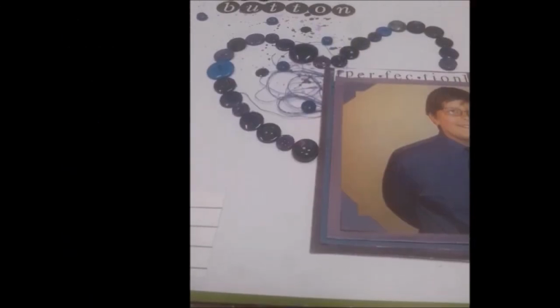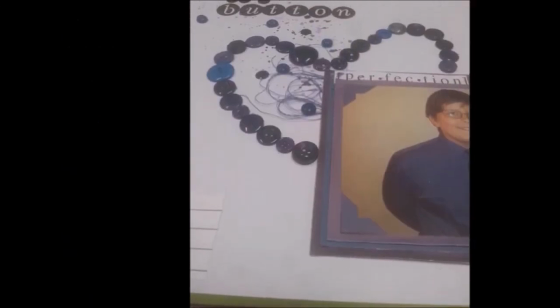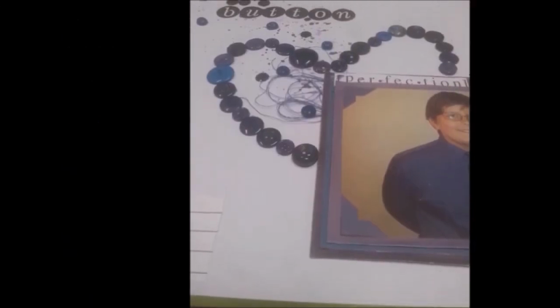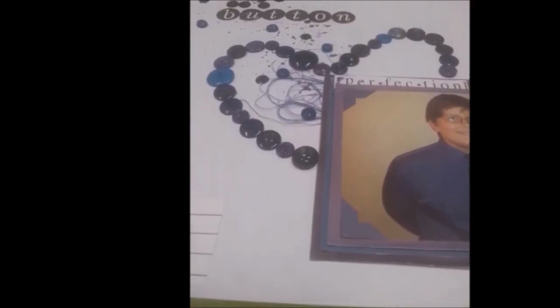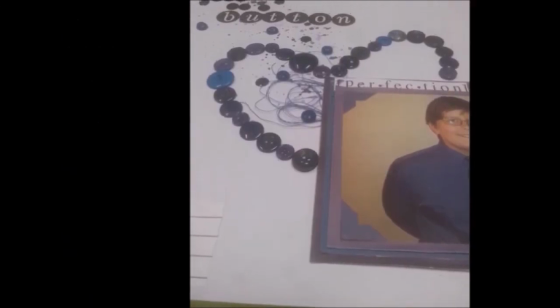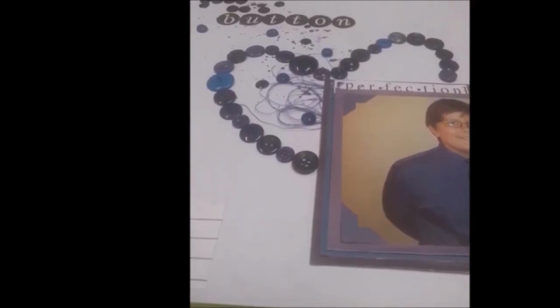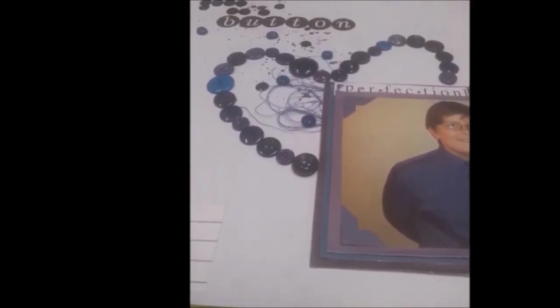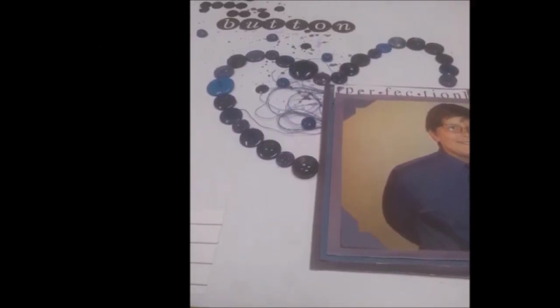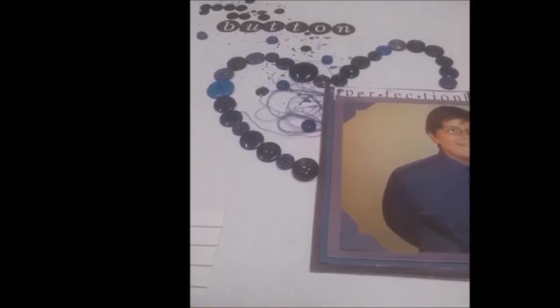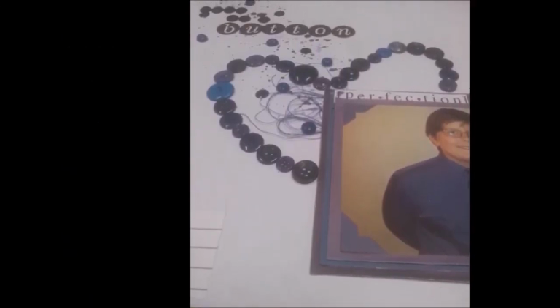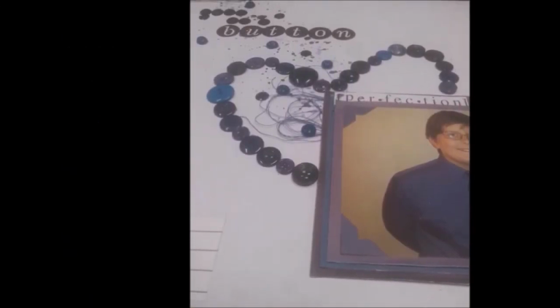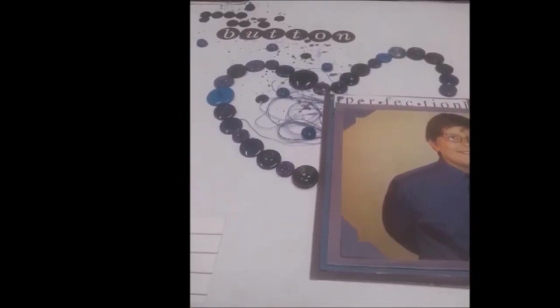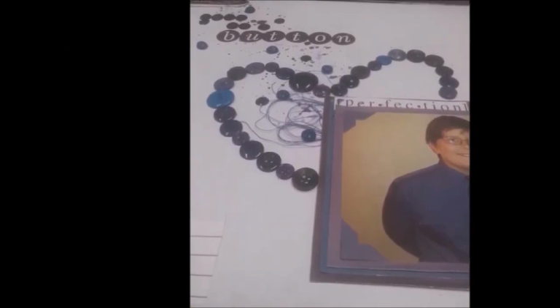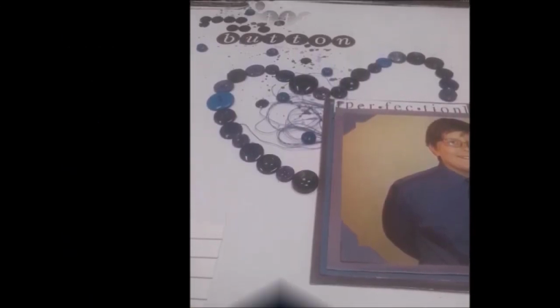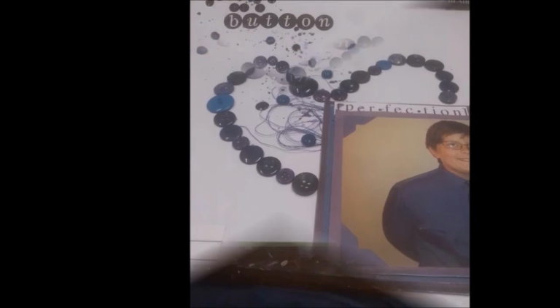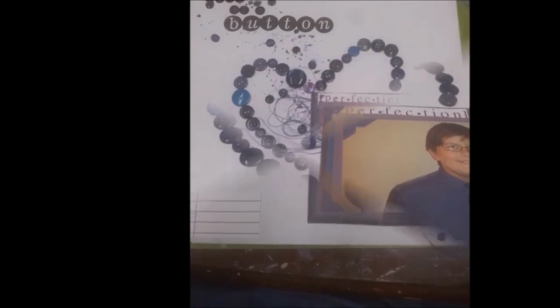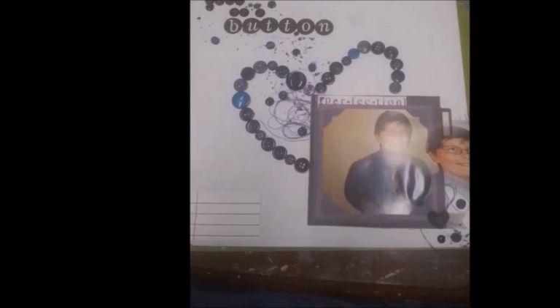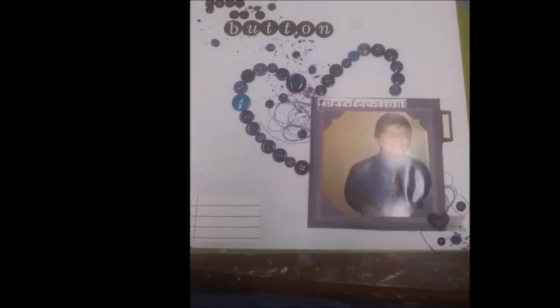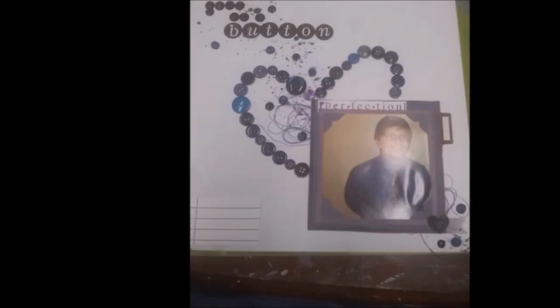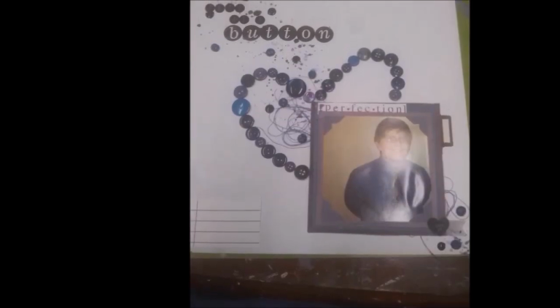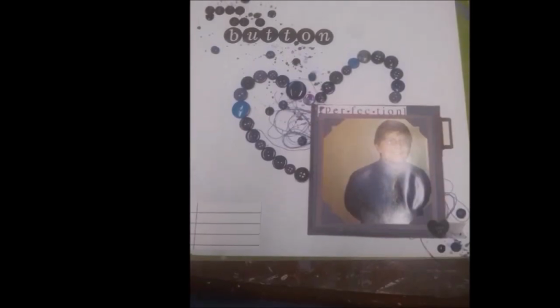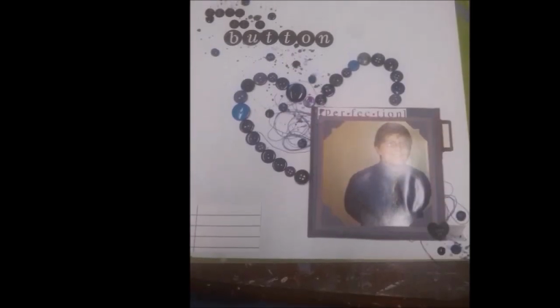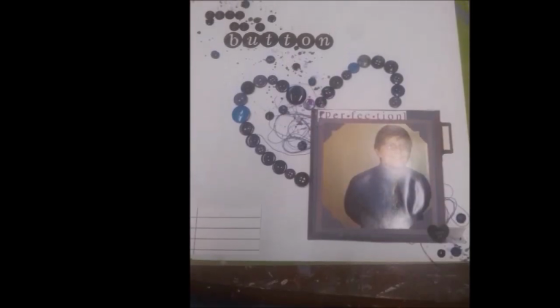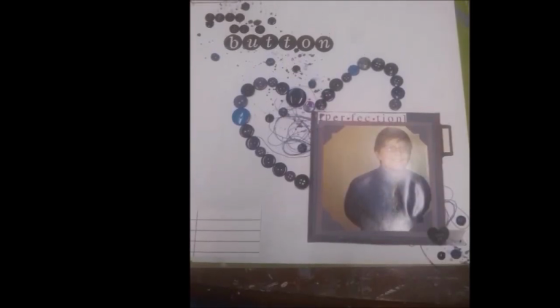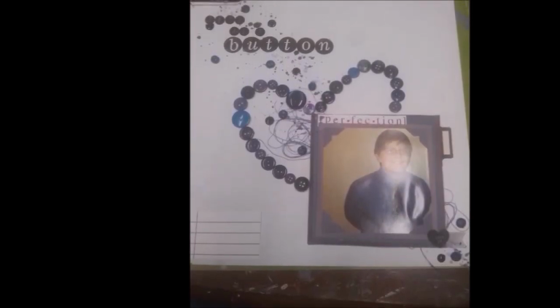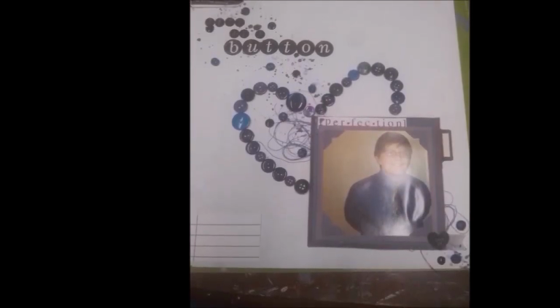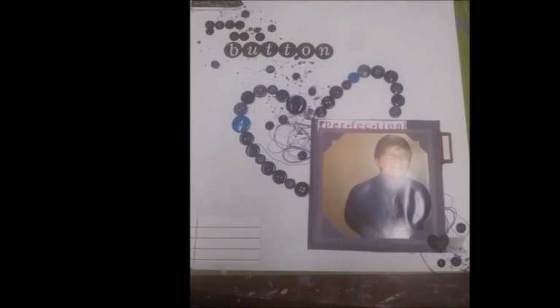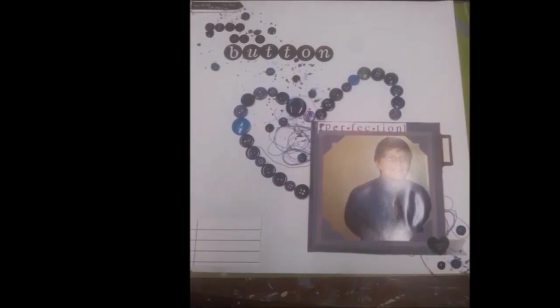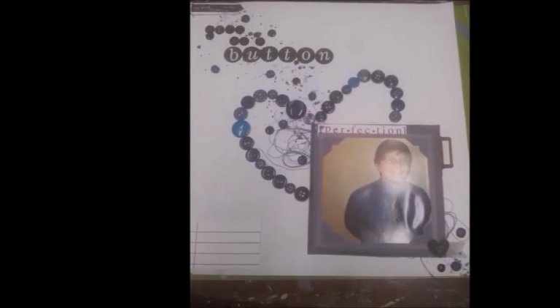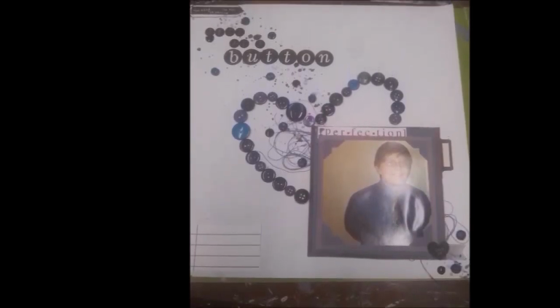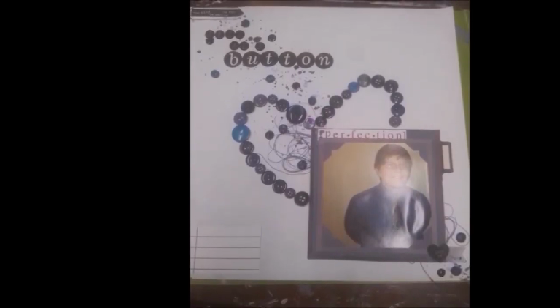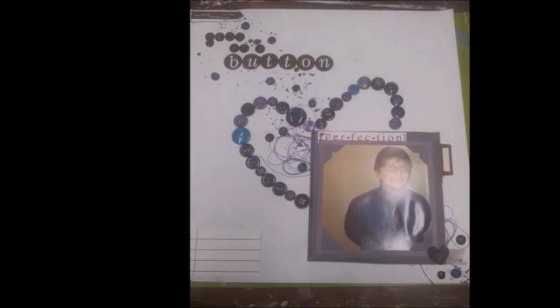I don't believe I did the journaling on camera, but off camera I found another little piece that said 'memories' and stuck that on top. Thank you guys for watching — that is my layout and I will talk to you guys later, bye!